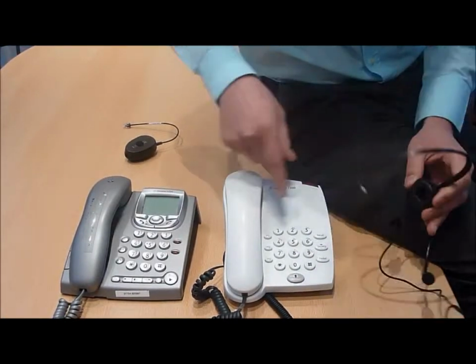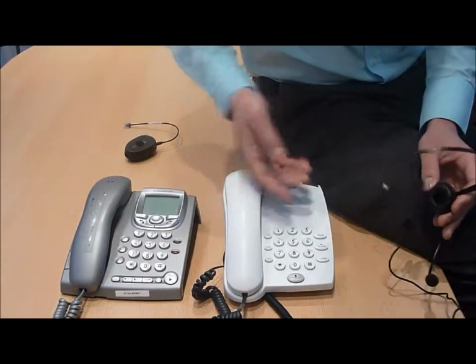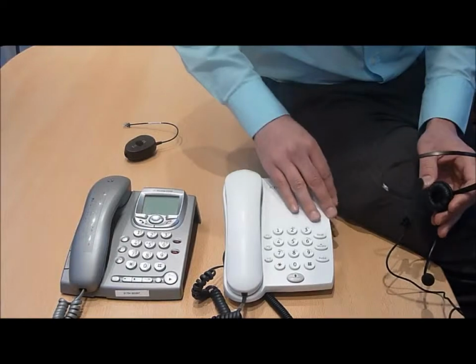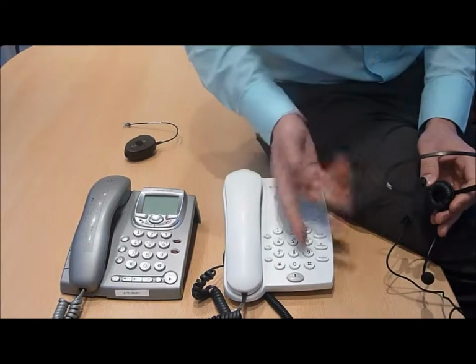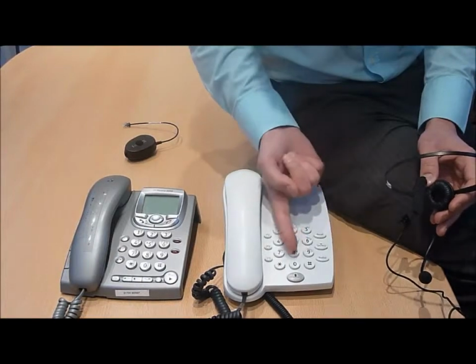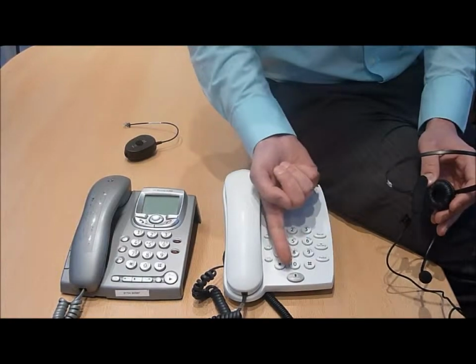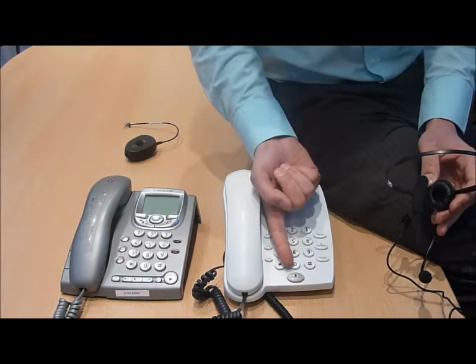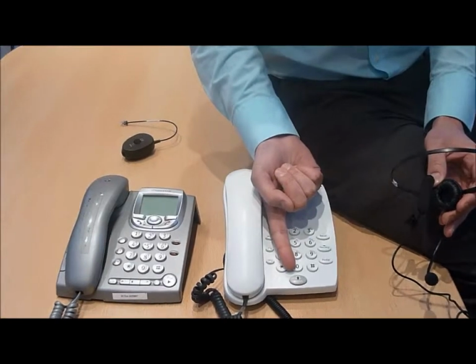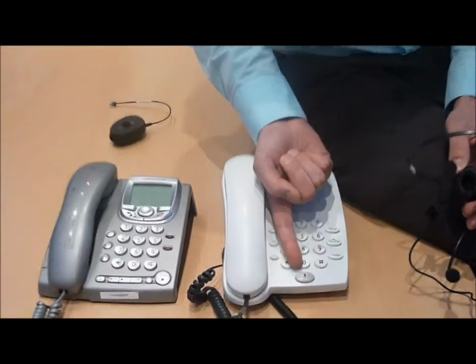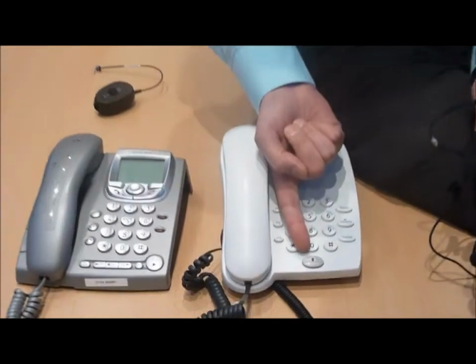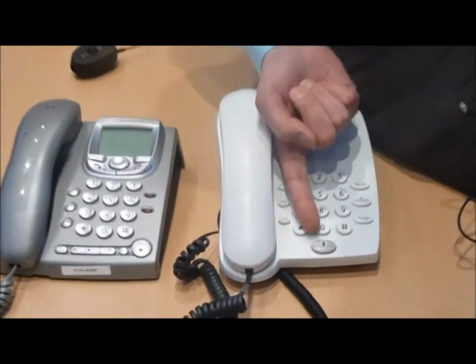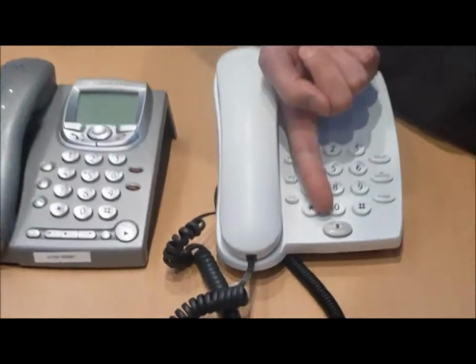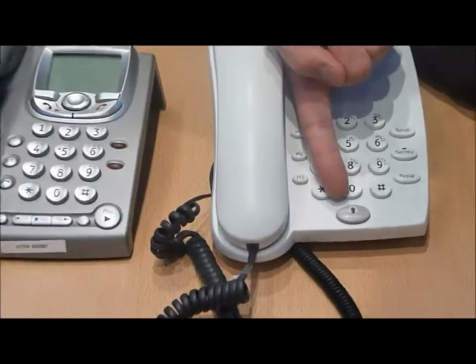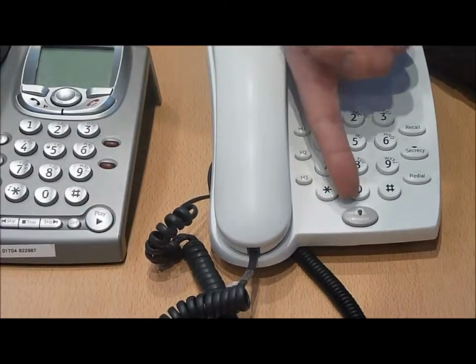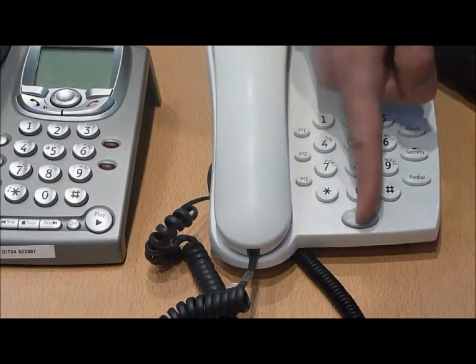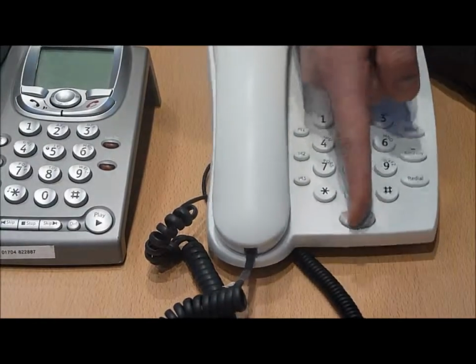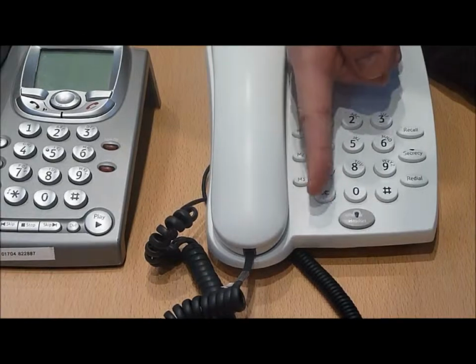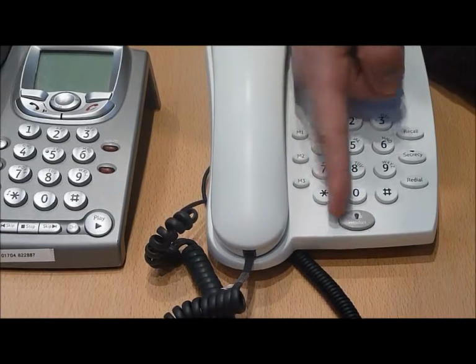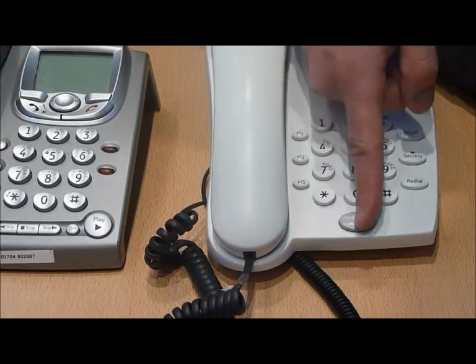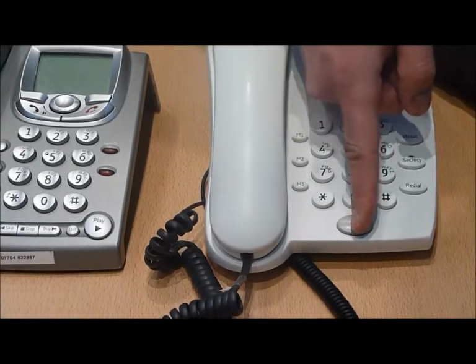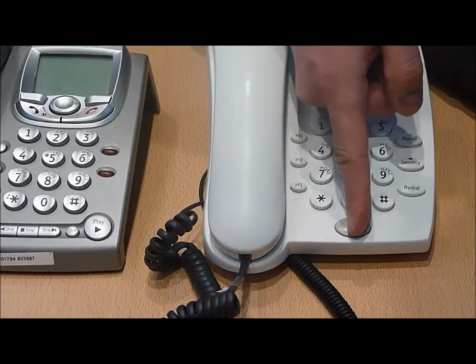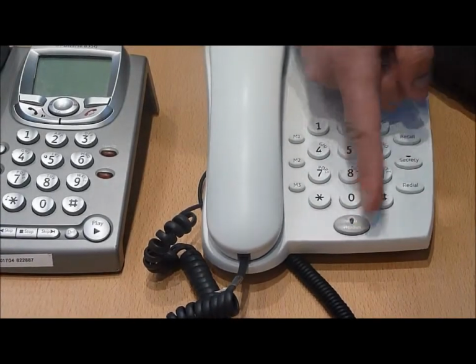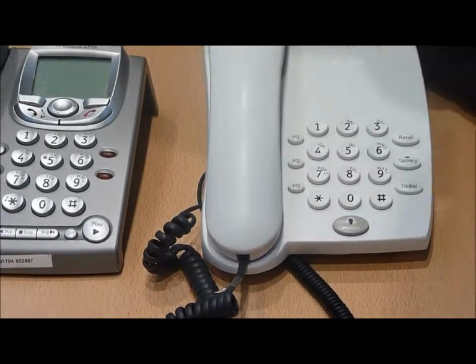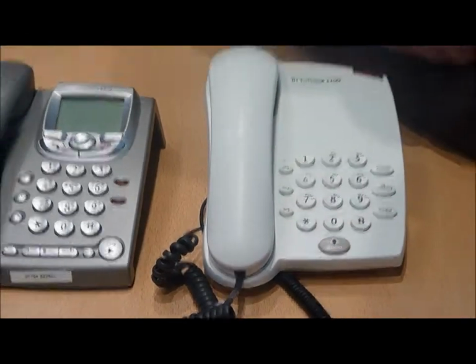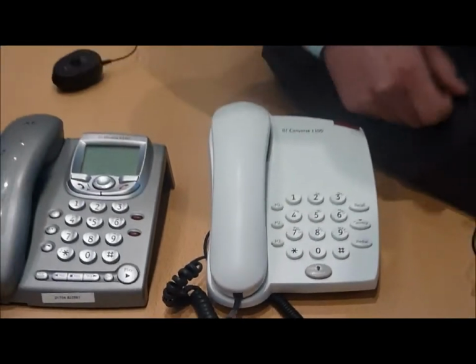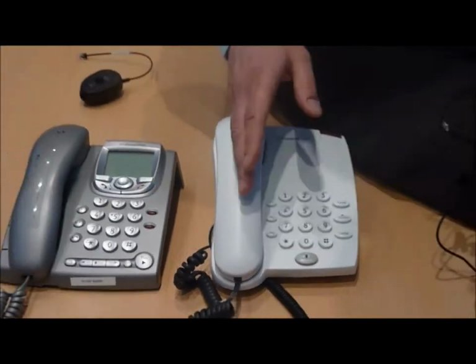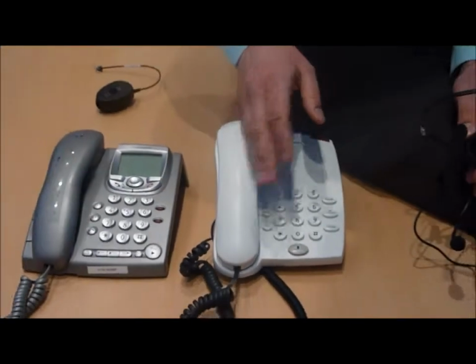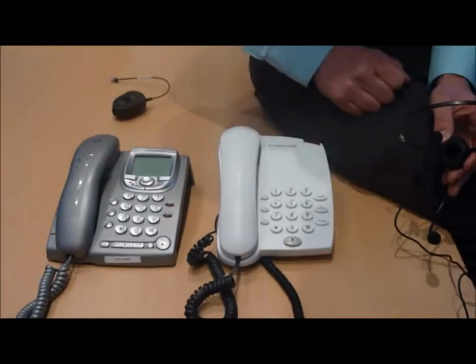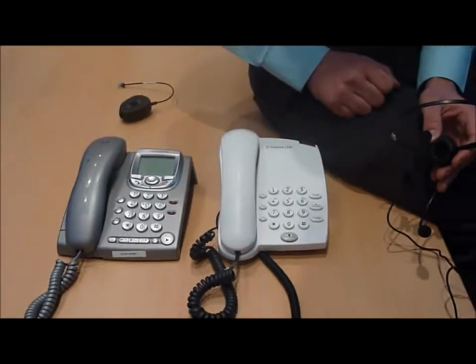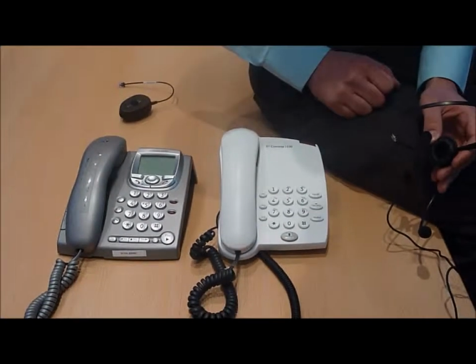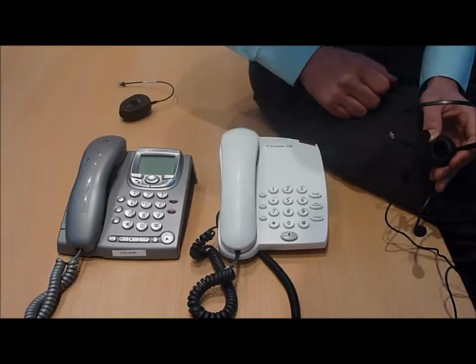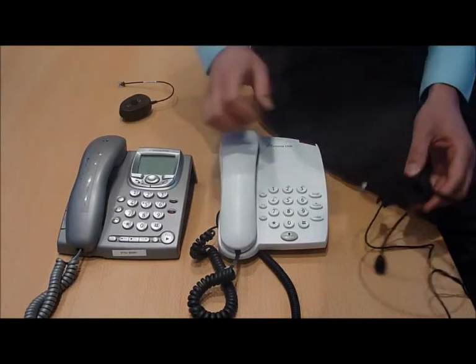To then use the headset, simply place the headset on the head and use the headset button on the telephone to activate the headset. There is no need to lift or replace the receiver in this instance.